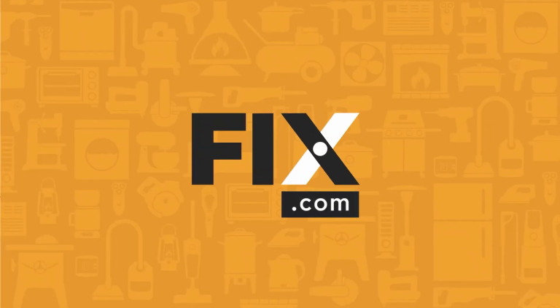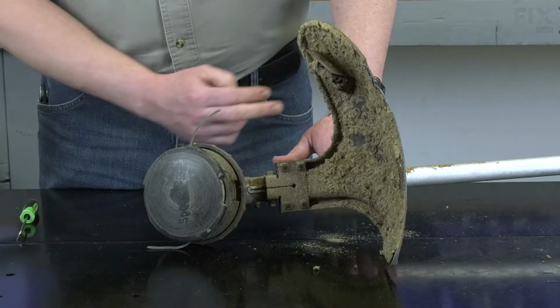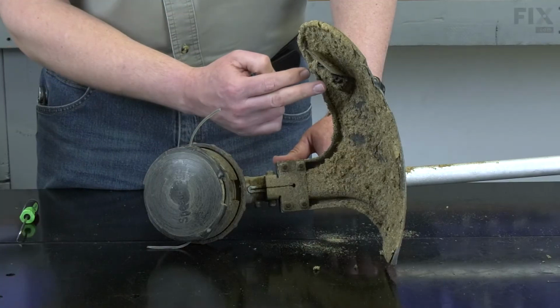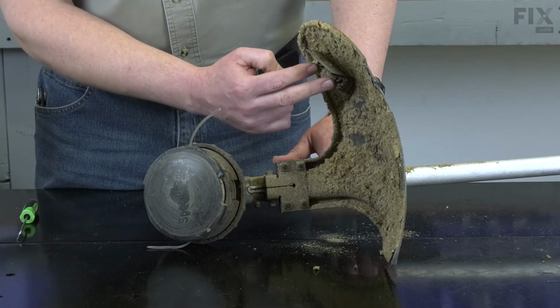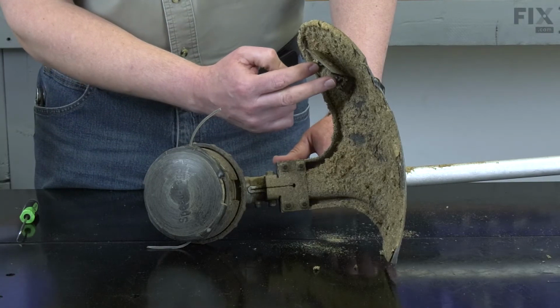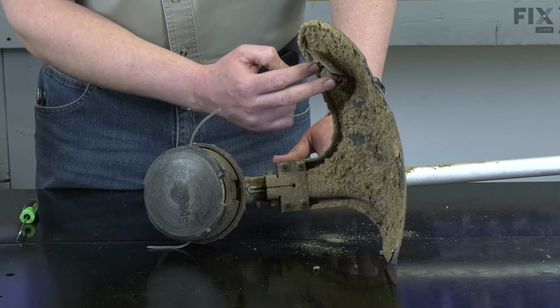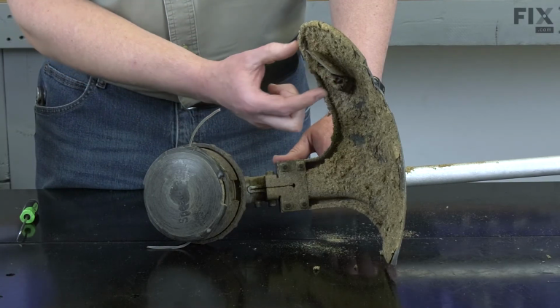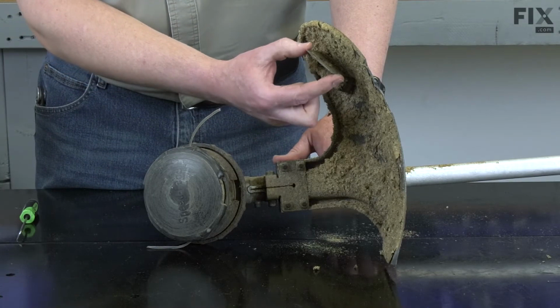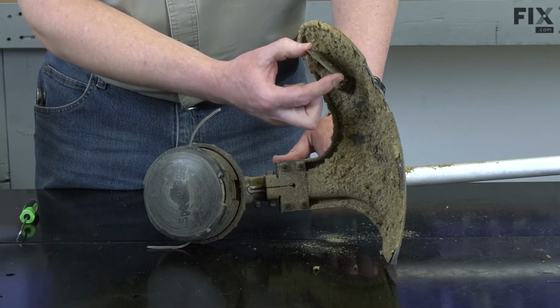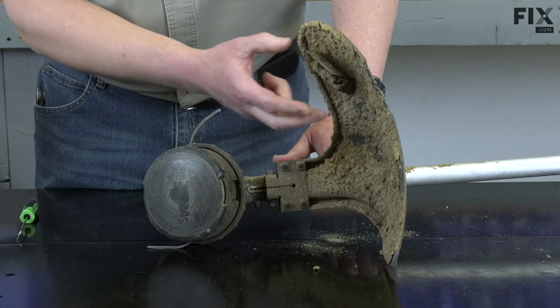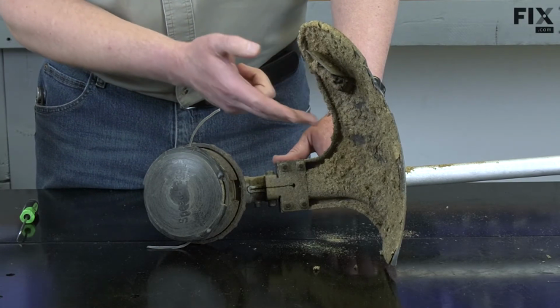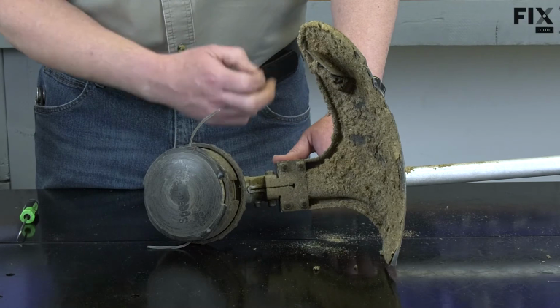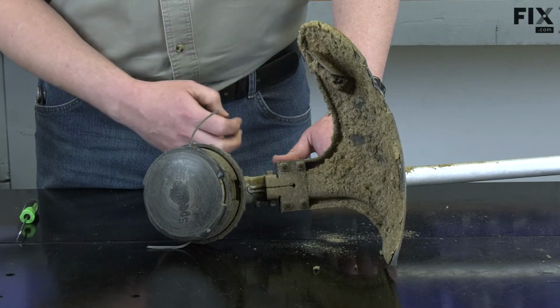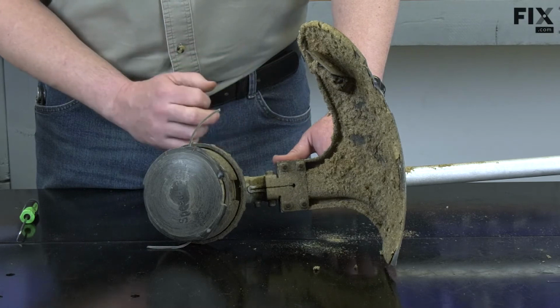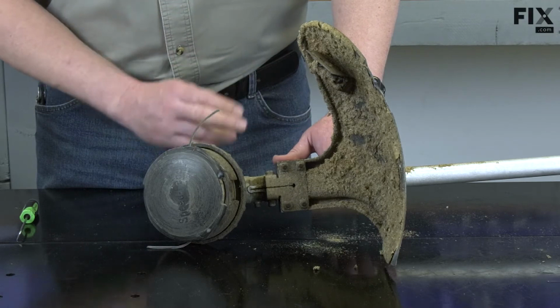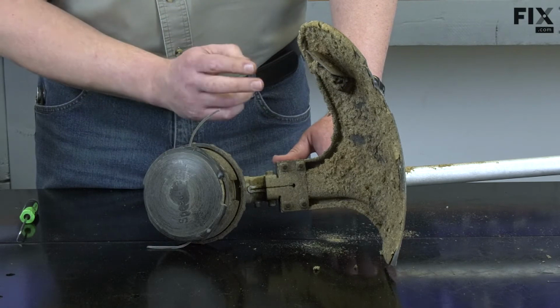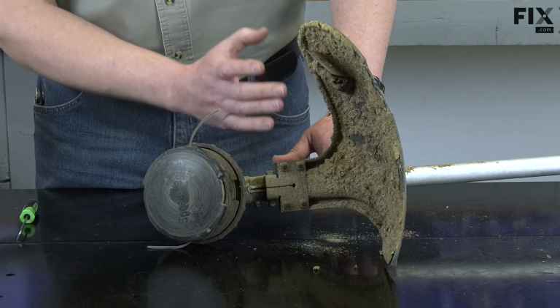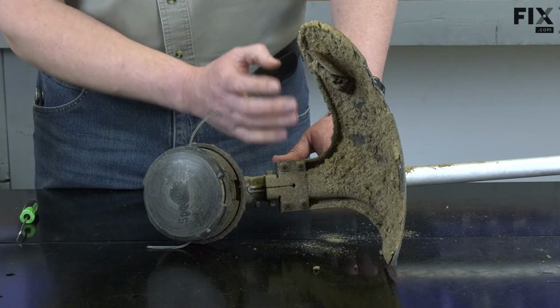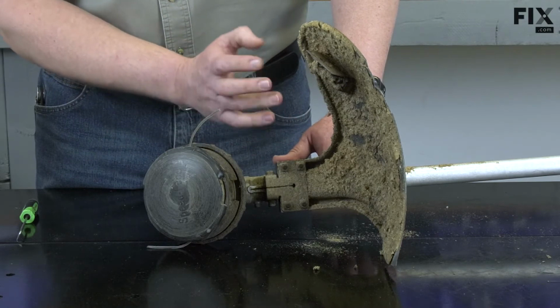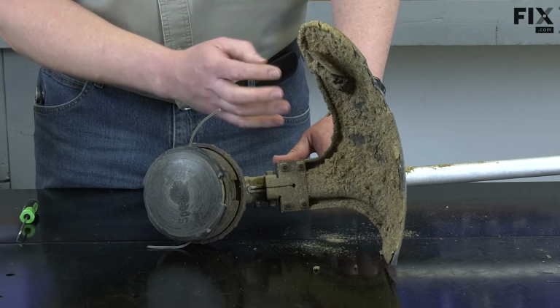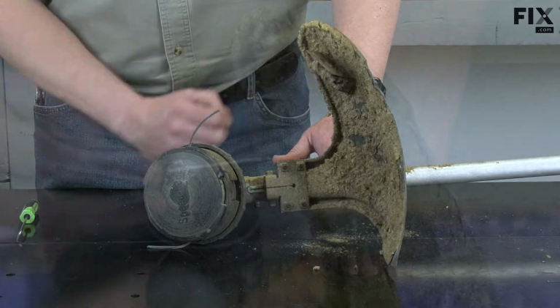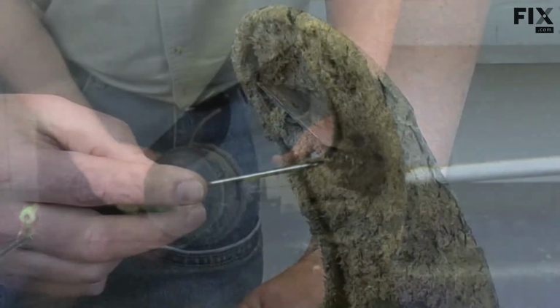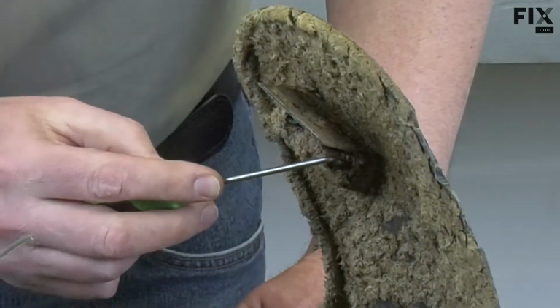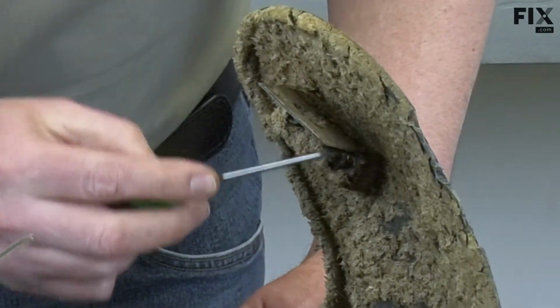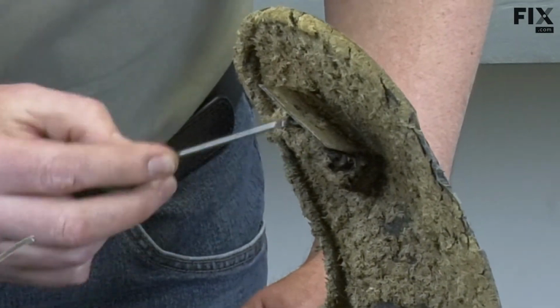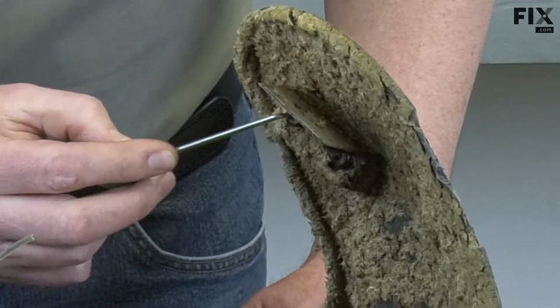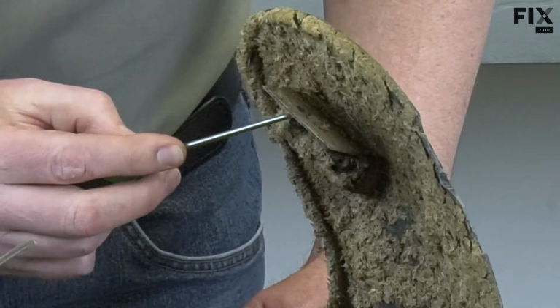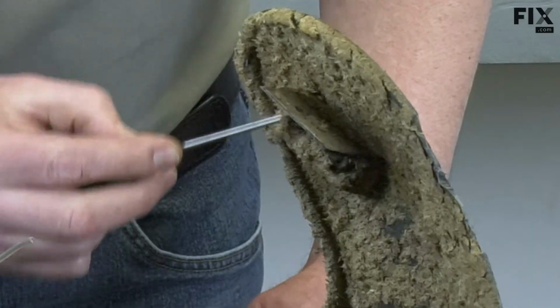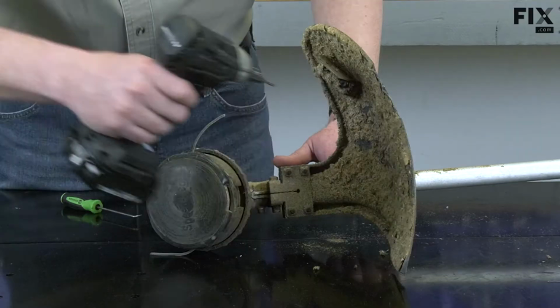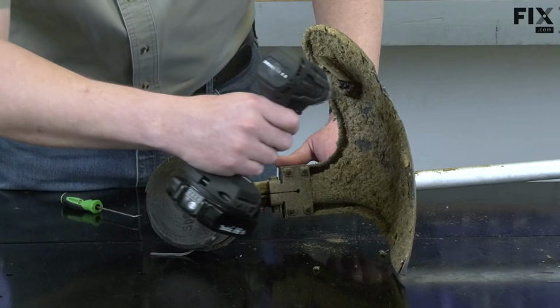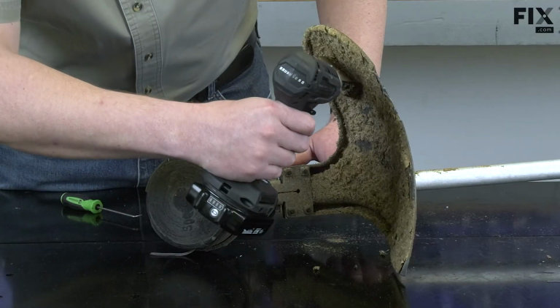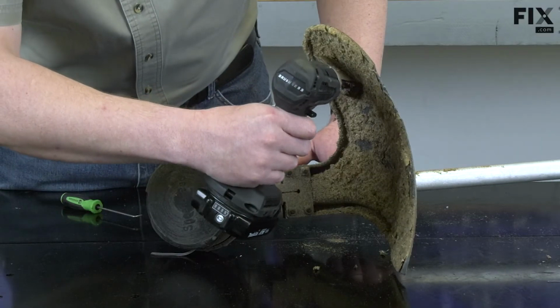I'll begin by removing the screws that secure the line cutter to the shield. I'll note that the shield is covered in grass. I'll use a pick to clean out the screws and then remove them.